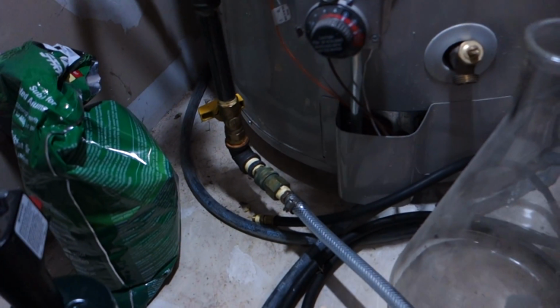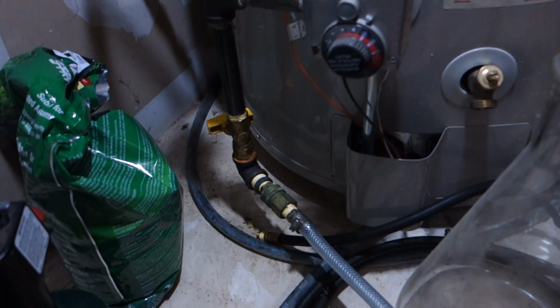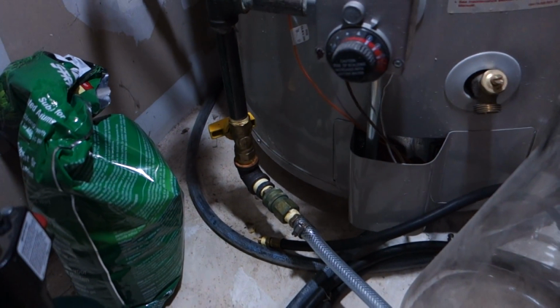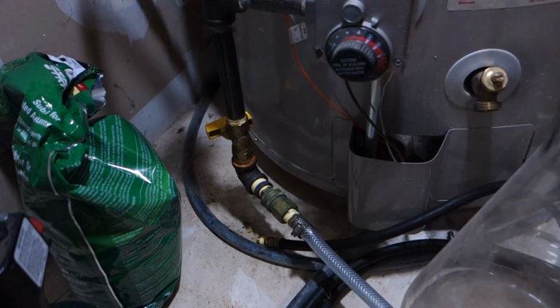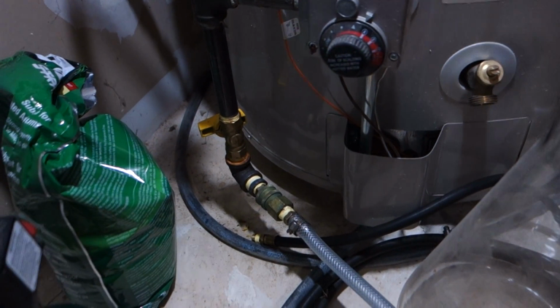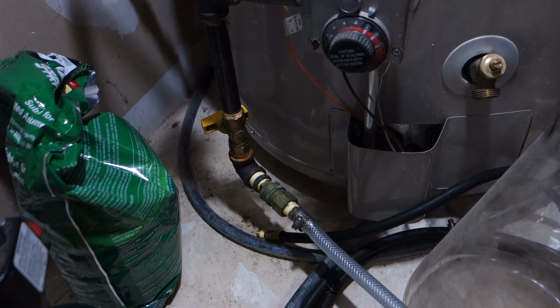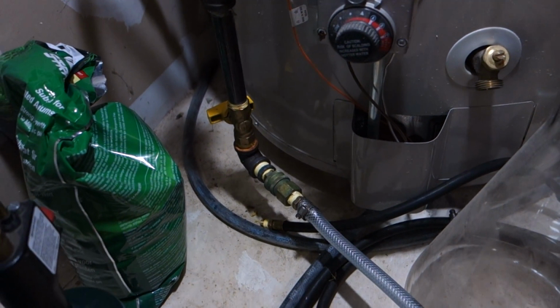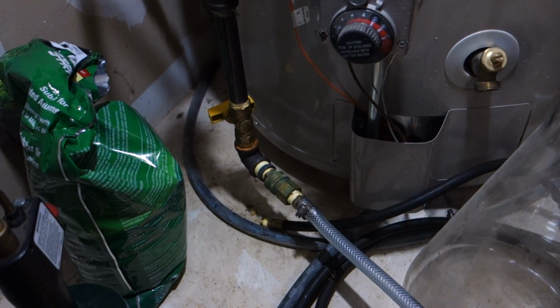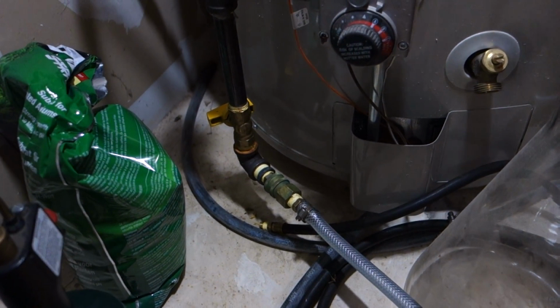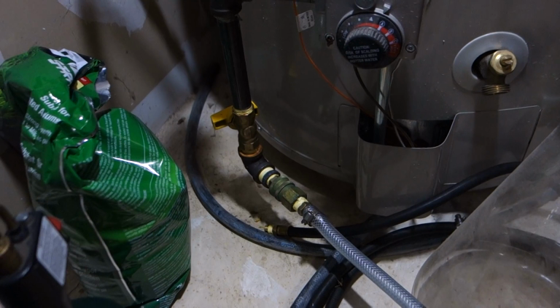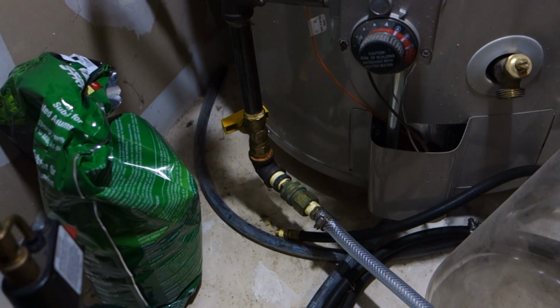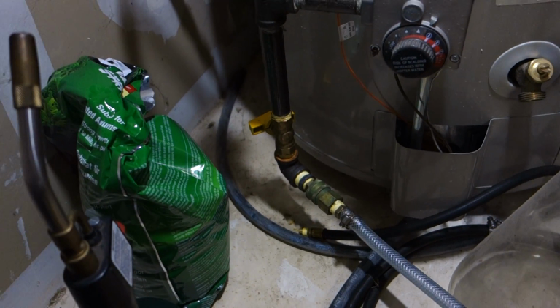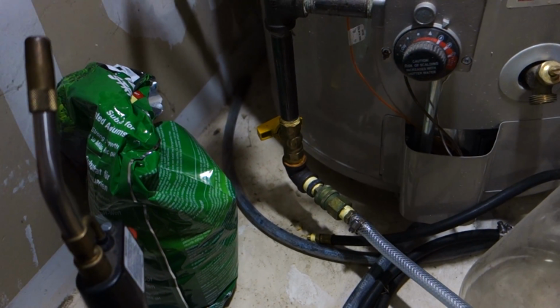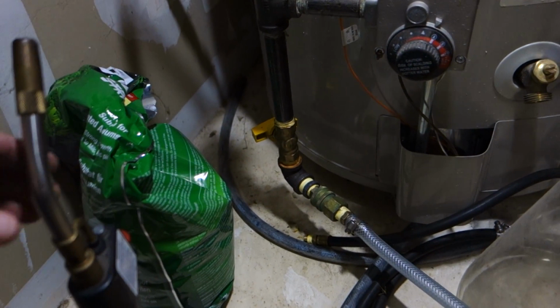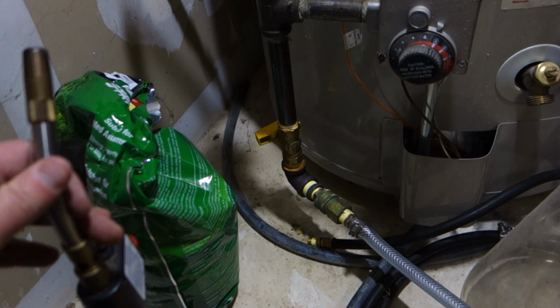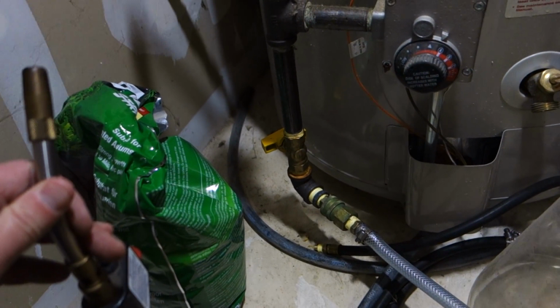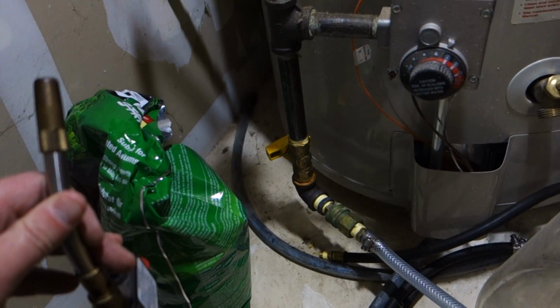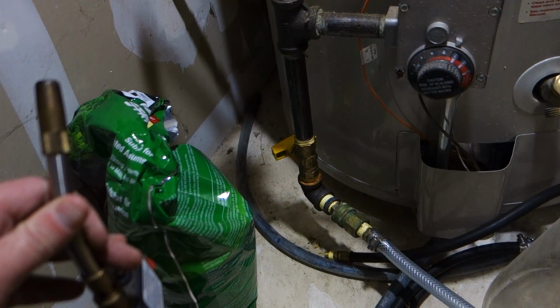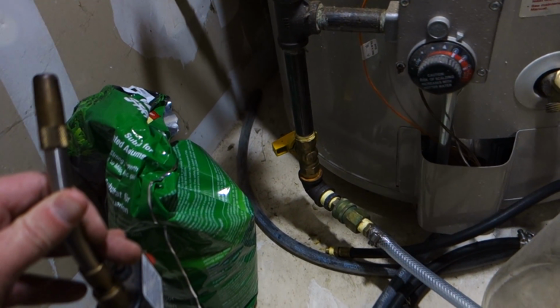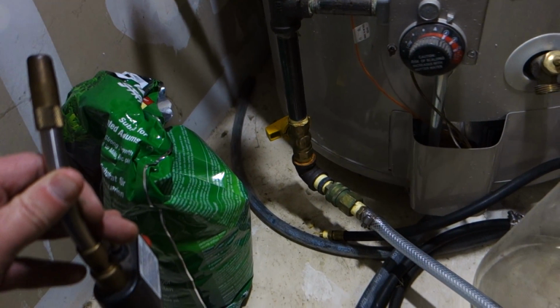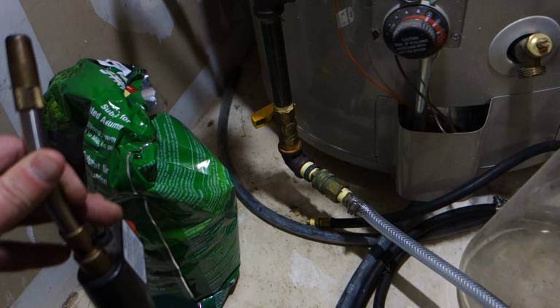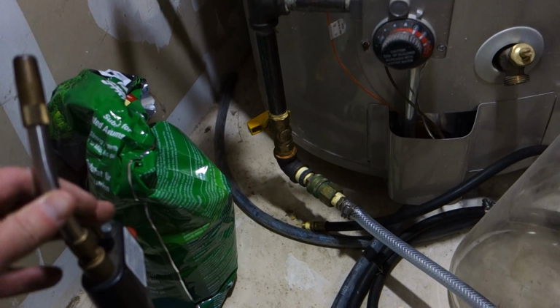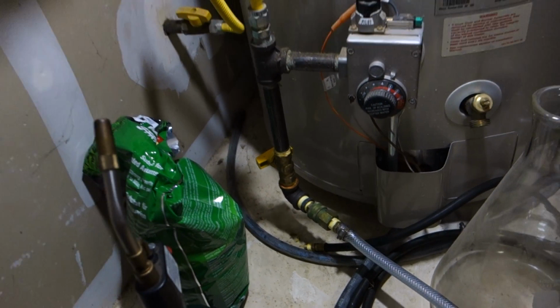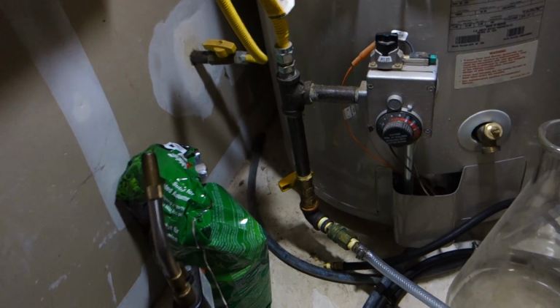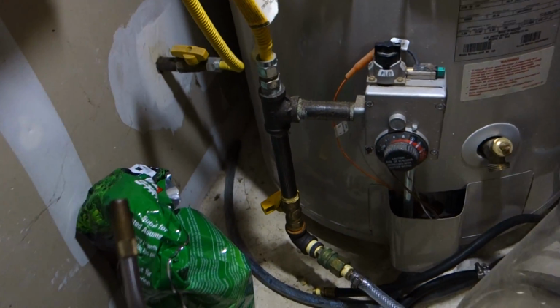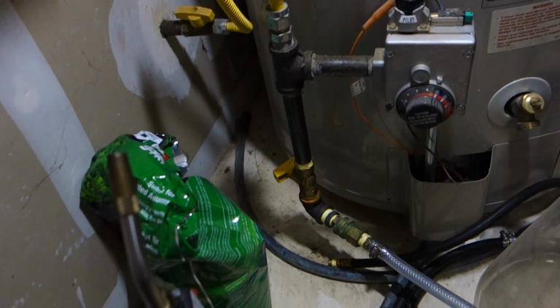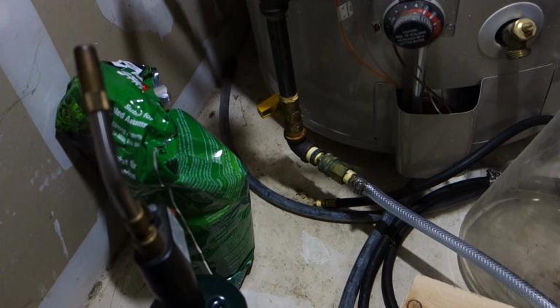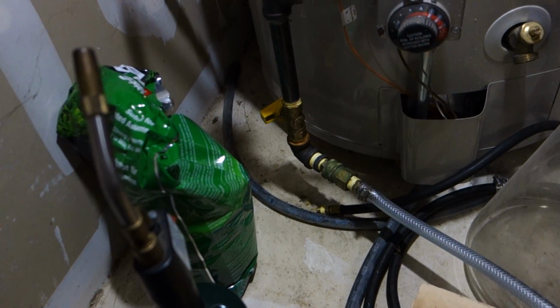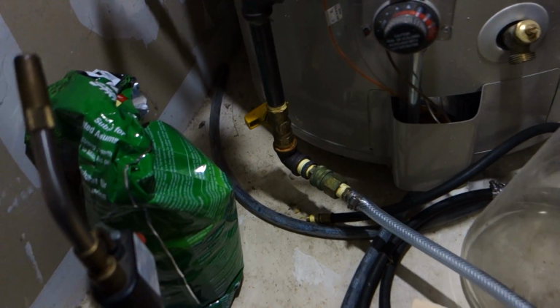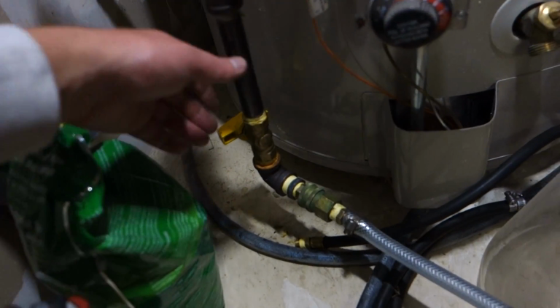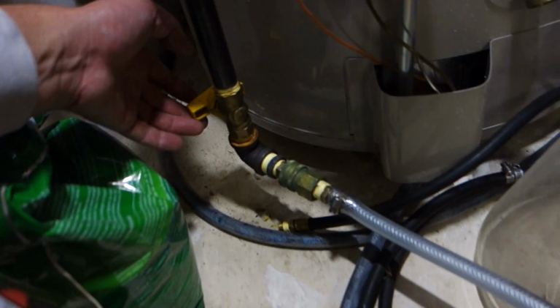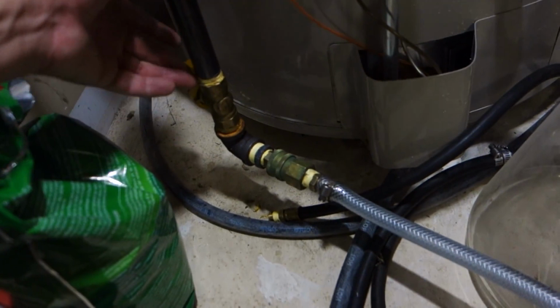This is off the main line from the house, so it's already metered — you don't need another meter. I think it's about two inches of water column for the pressure, not exactly sure, but it's just standard house low-pressure gas.